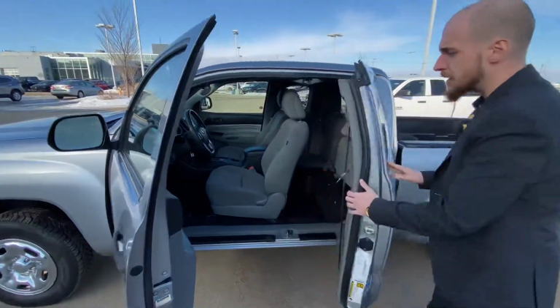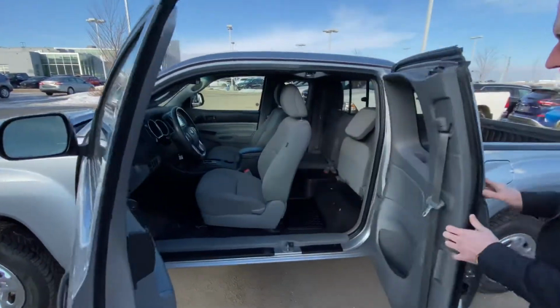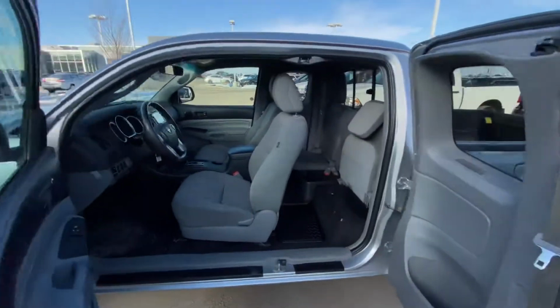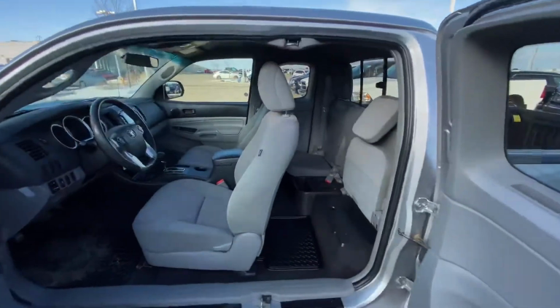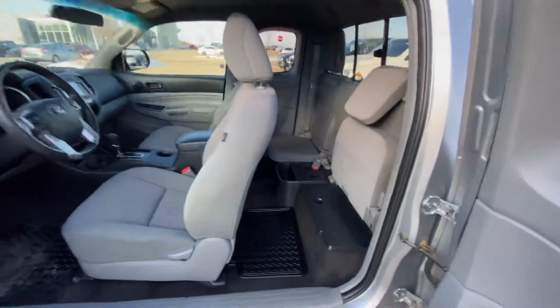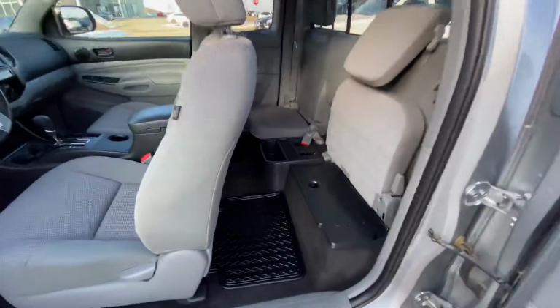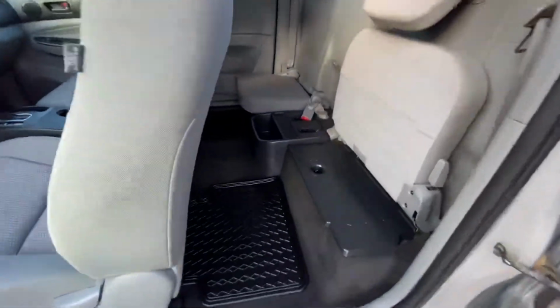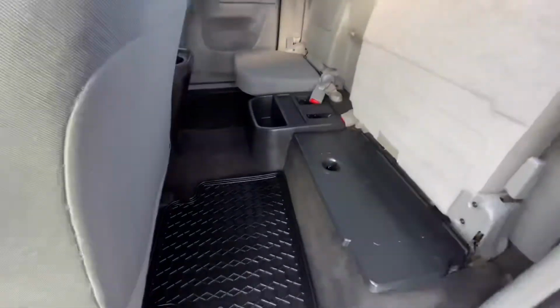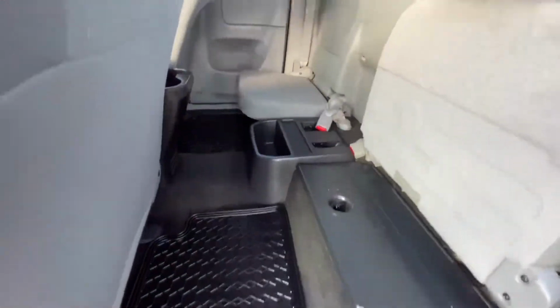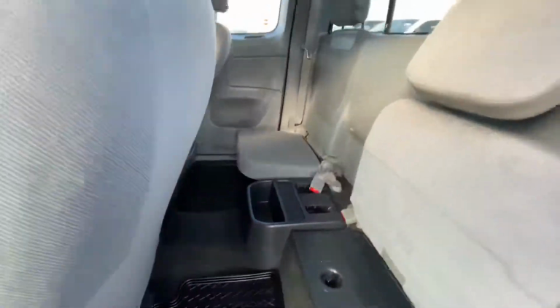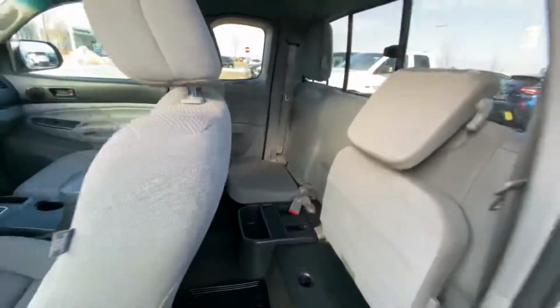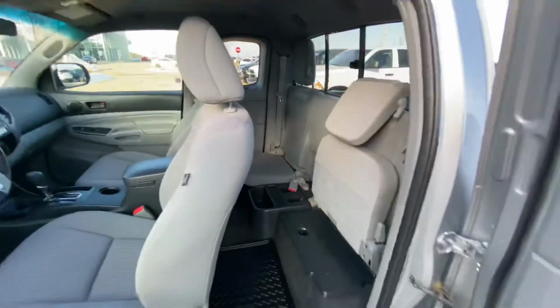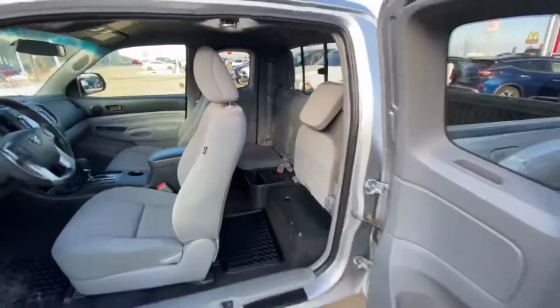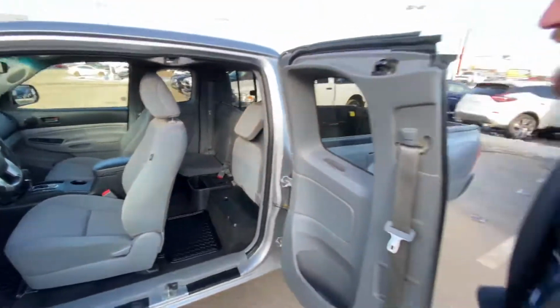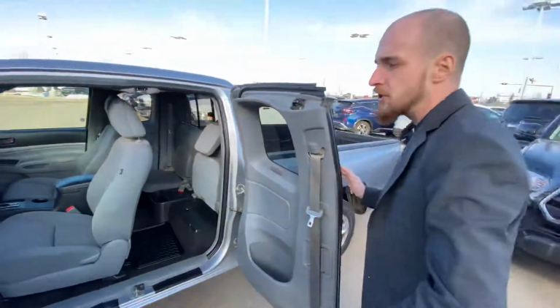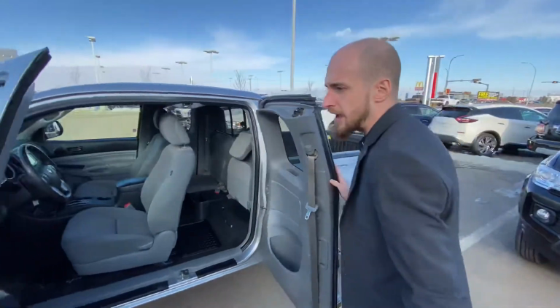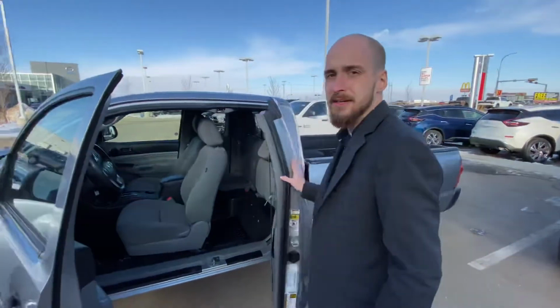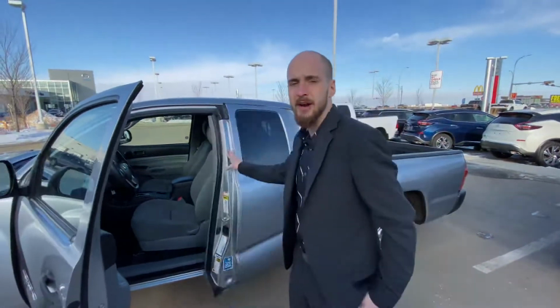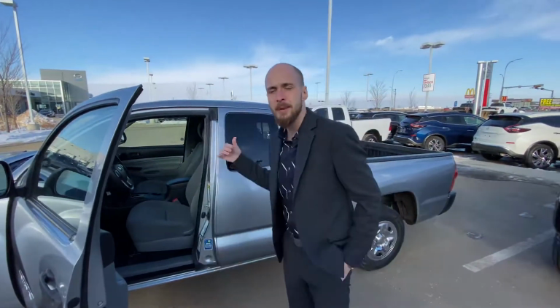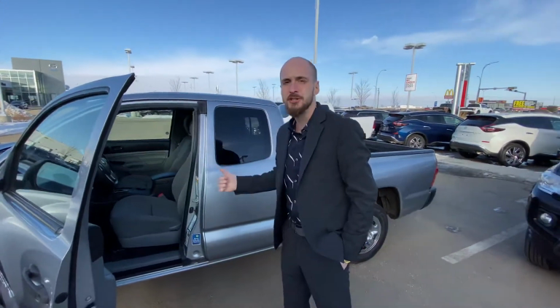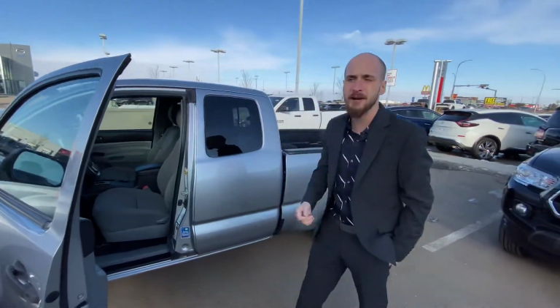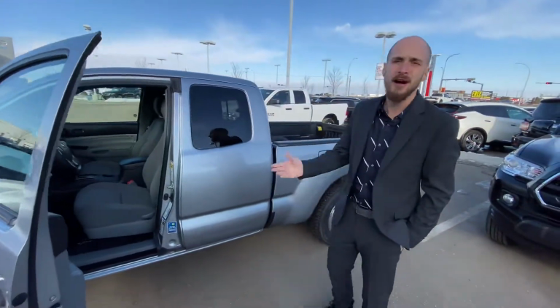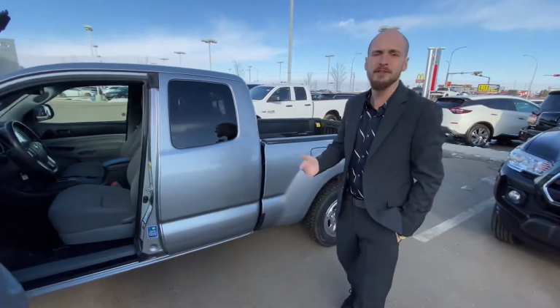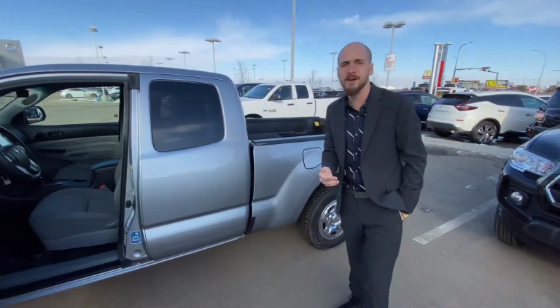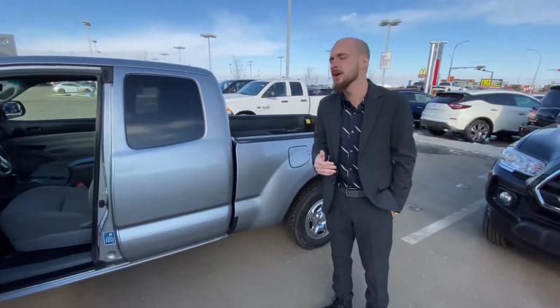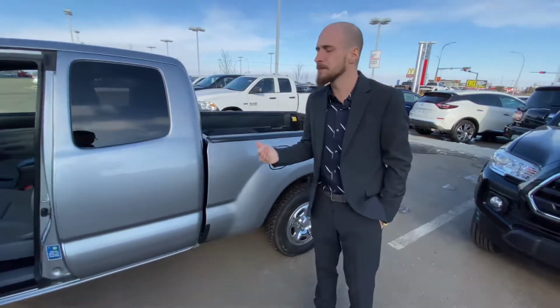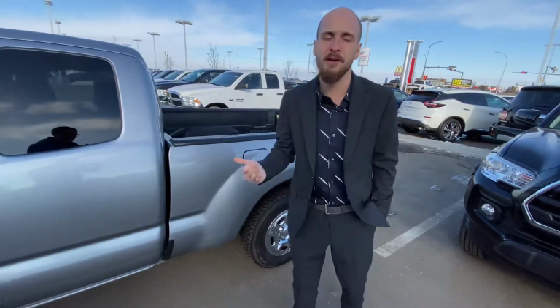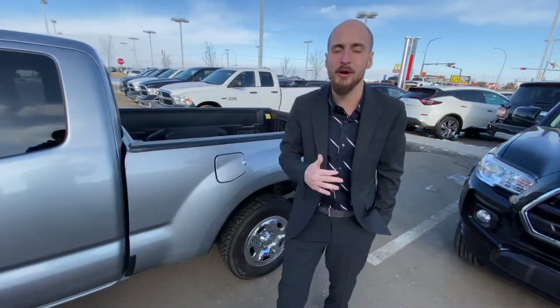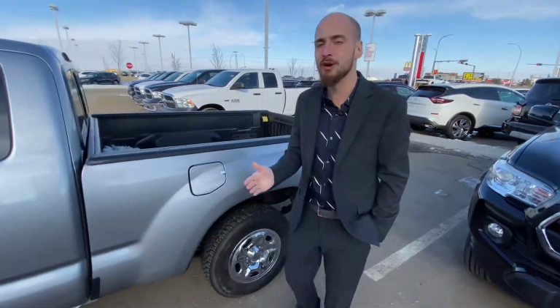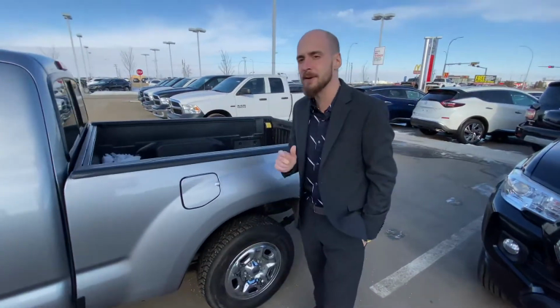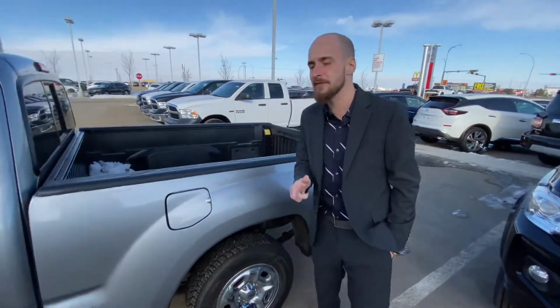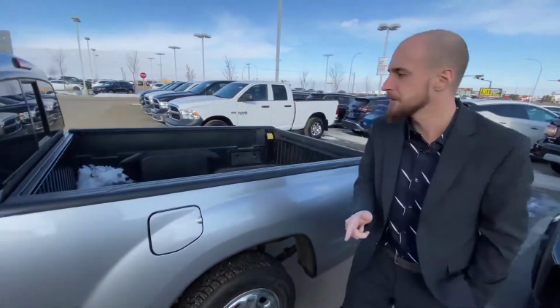Stepping on into the back, as you can see with those jump seats folded up, you've got quite a bit of space back there. And with them folded down, you do have the ability to carry passengers back there for a little bit of a drive here and there. You wouldn't be too comfortable going on long road trips, but you do have the capabilities.